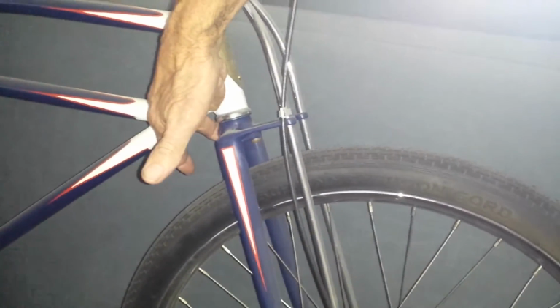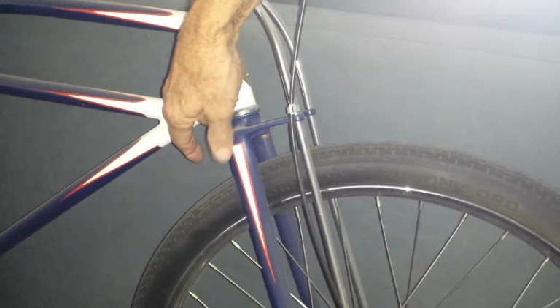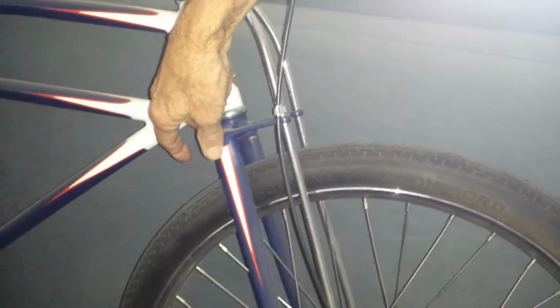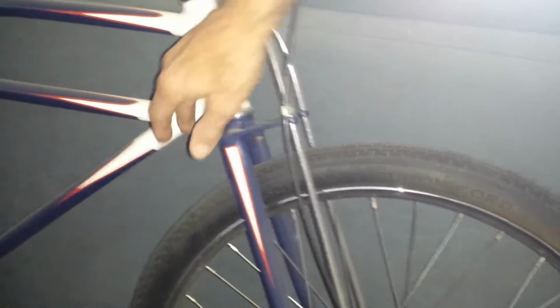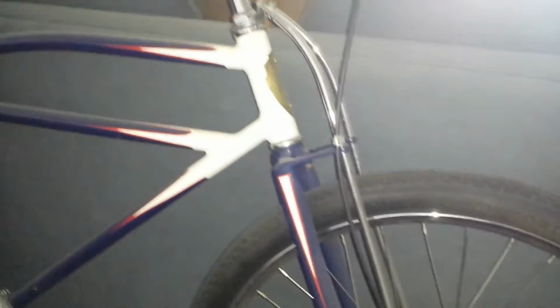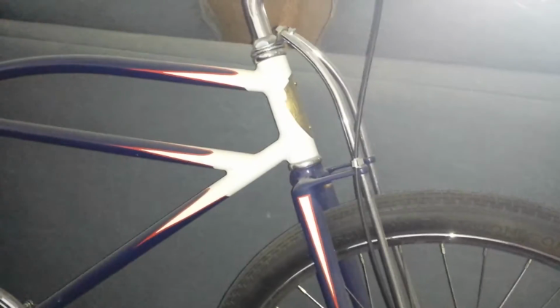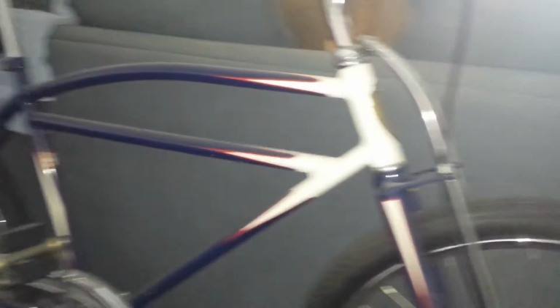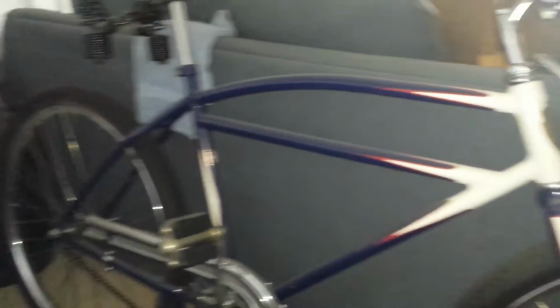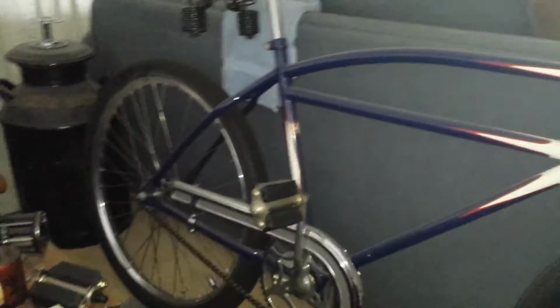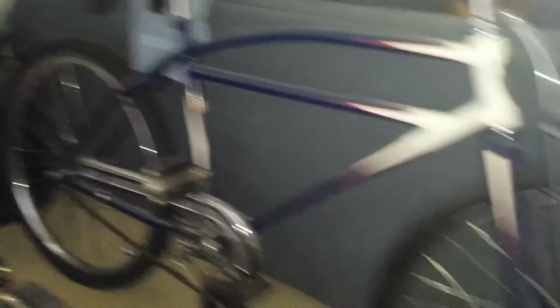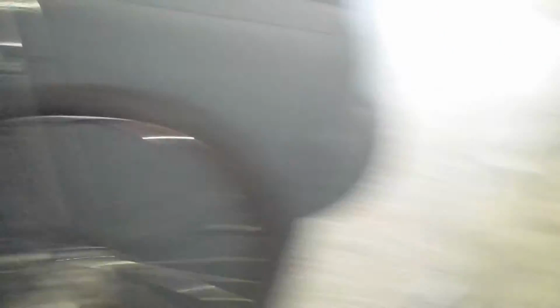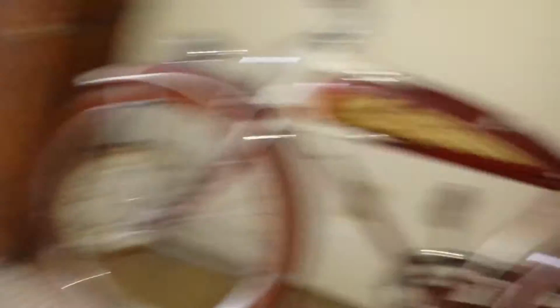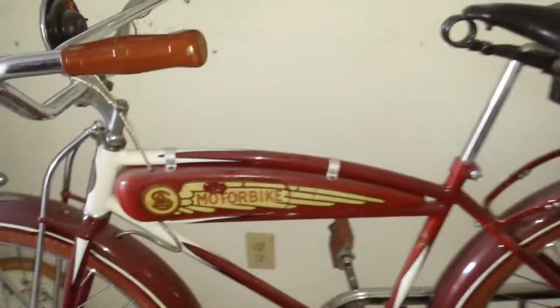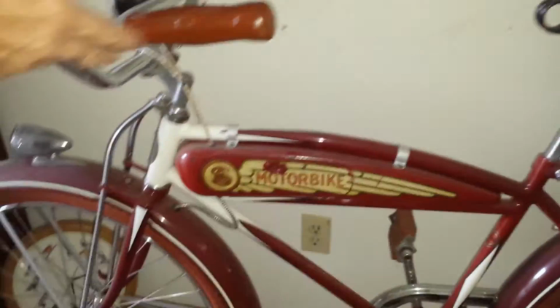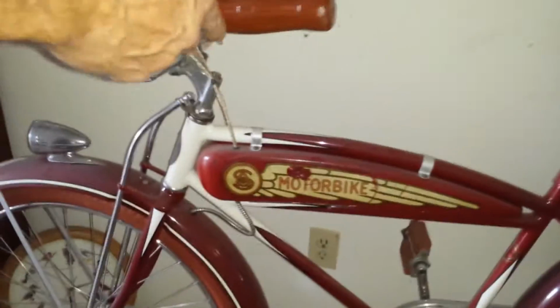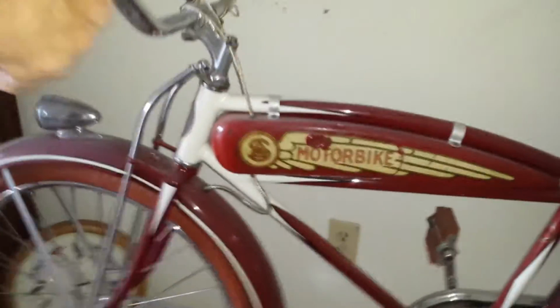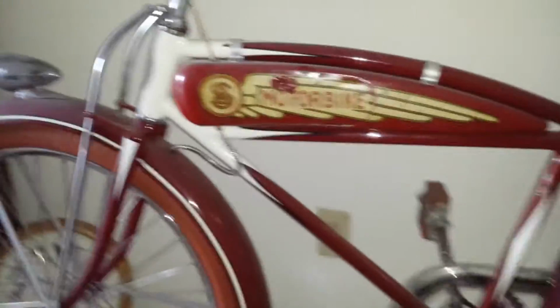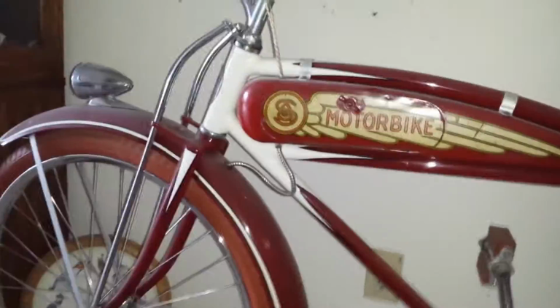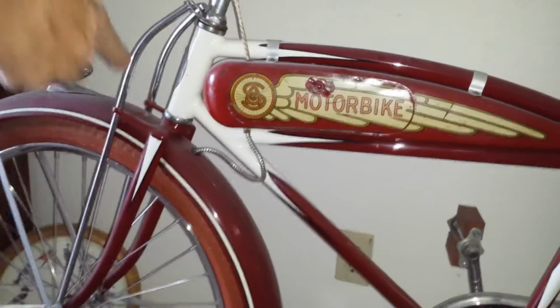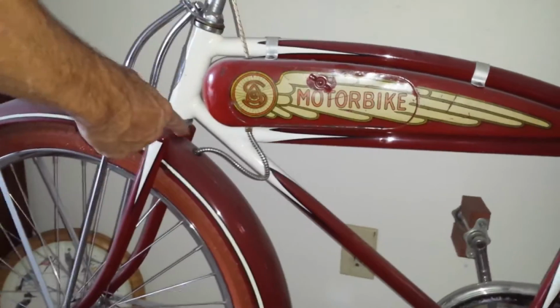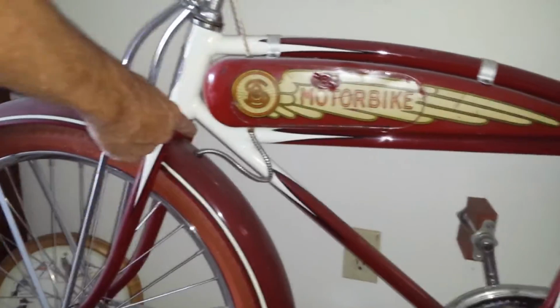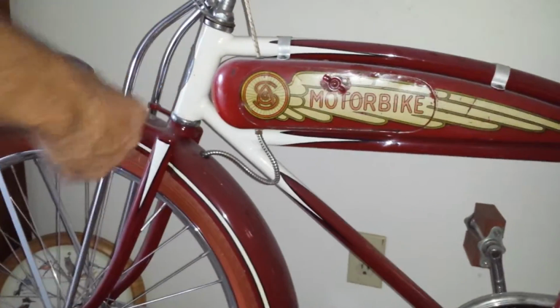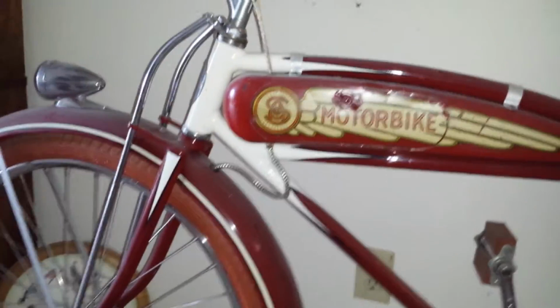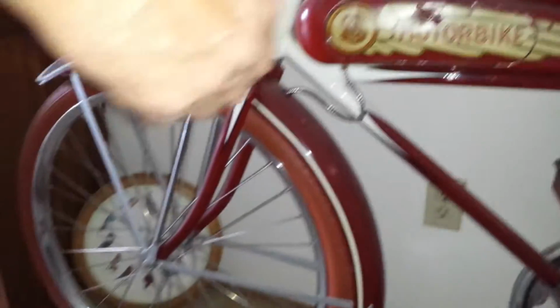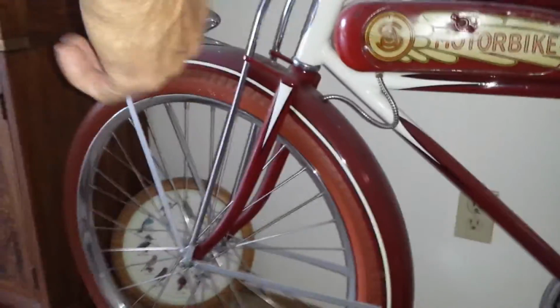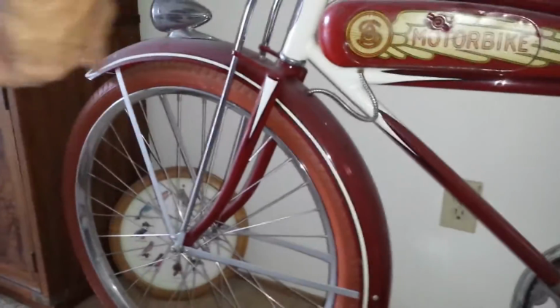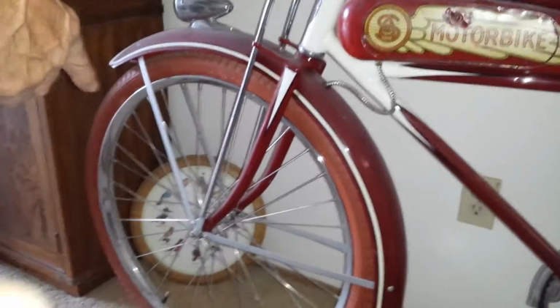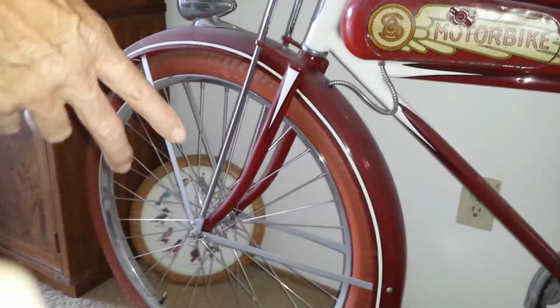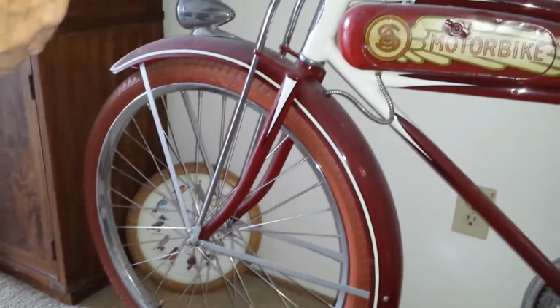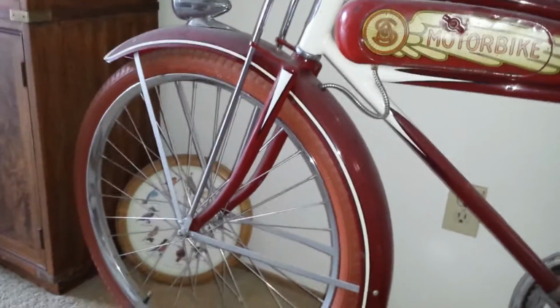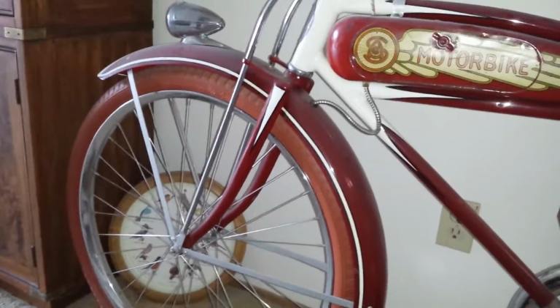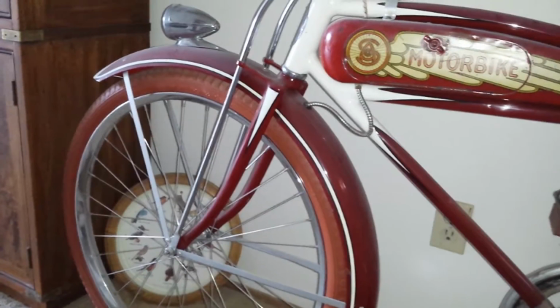The 1935 model here is the first year of the deluxe motorbike. It had no key lock, and they hadn't invented white wall tires yet or the front brake.